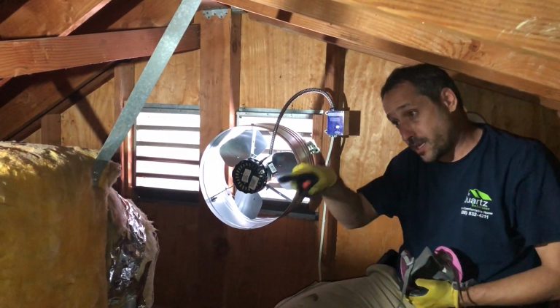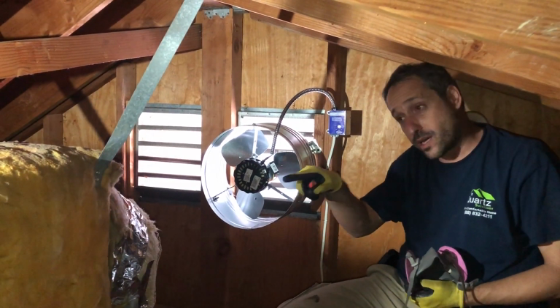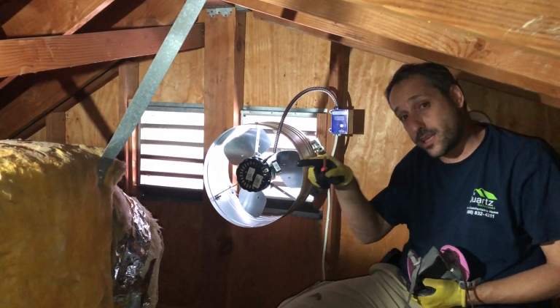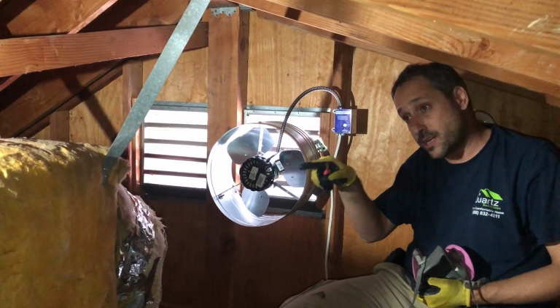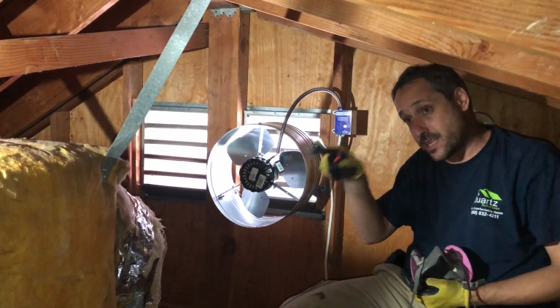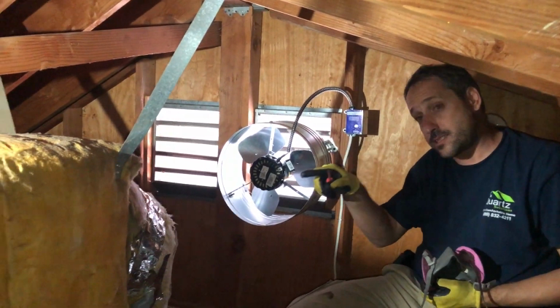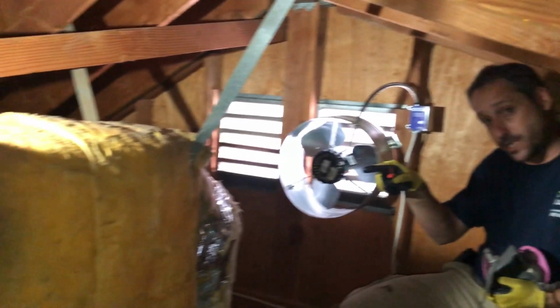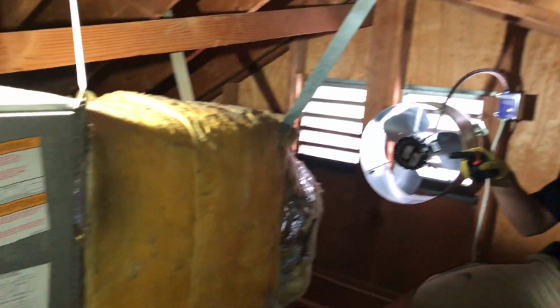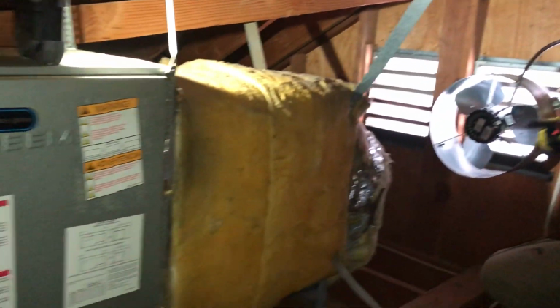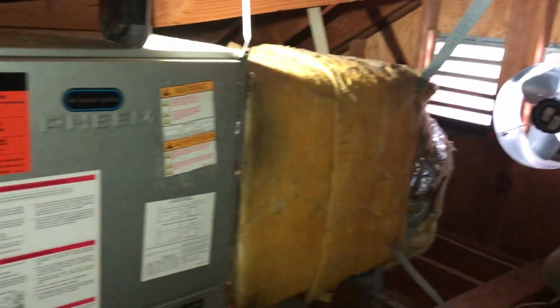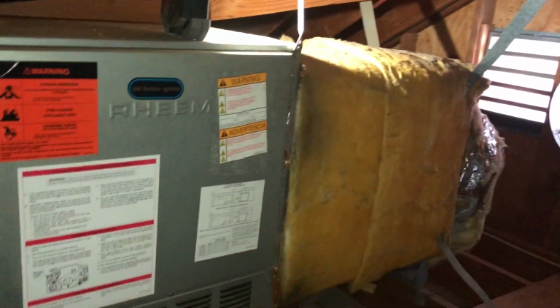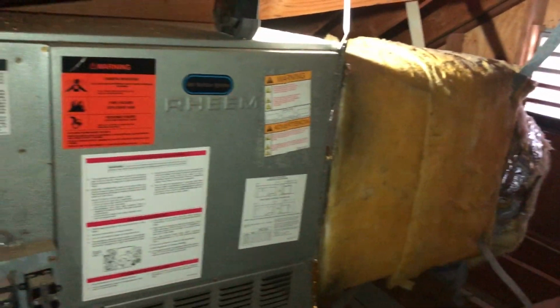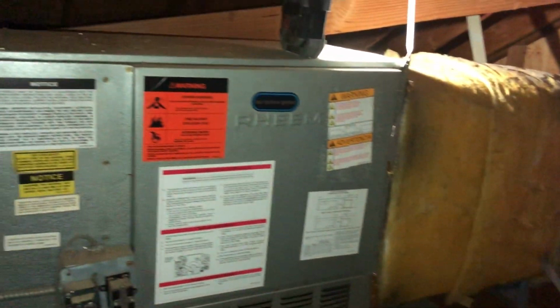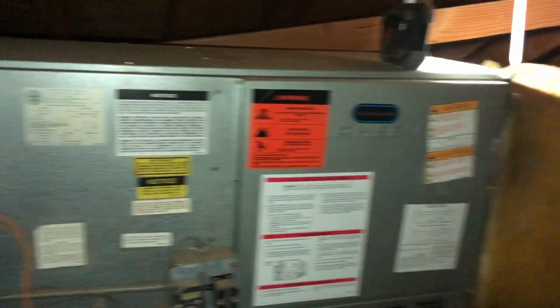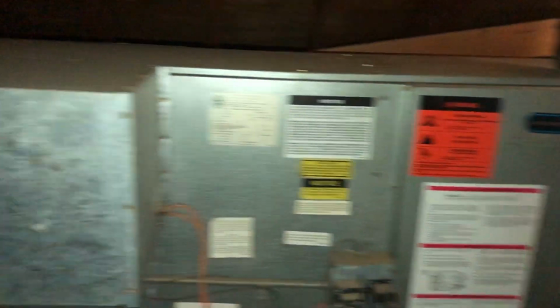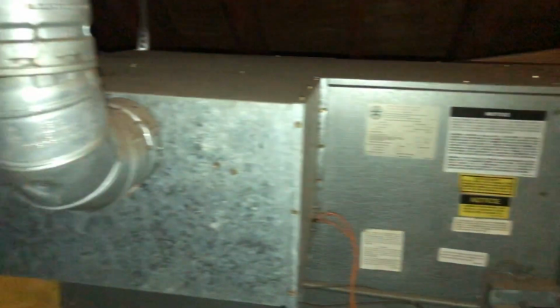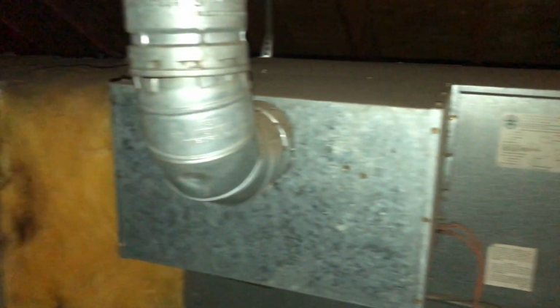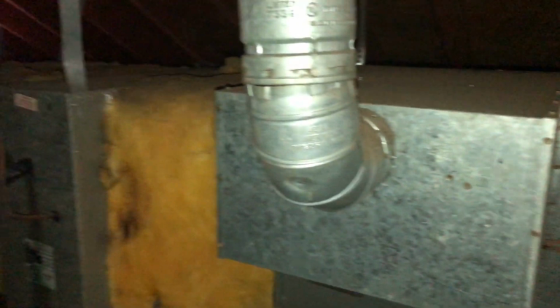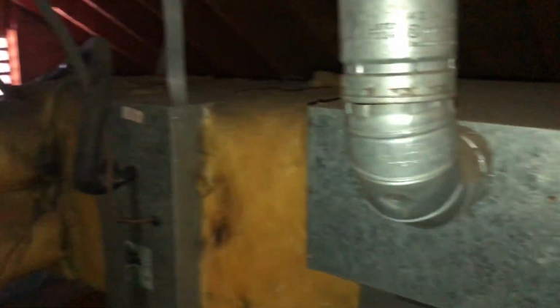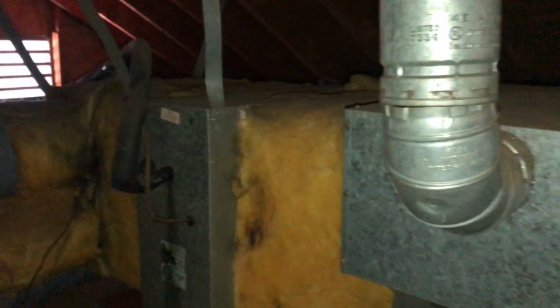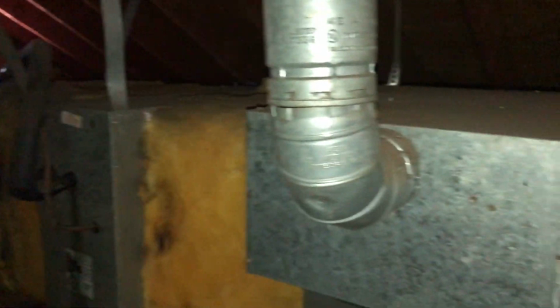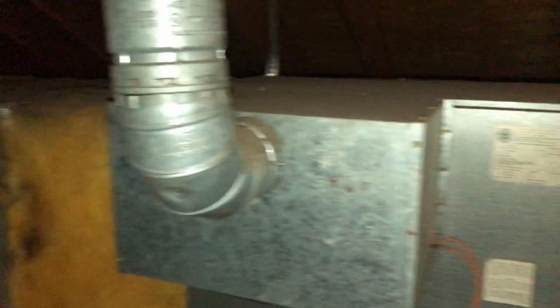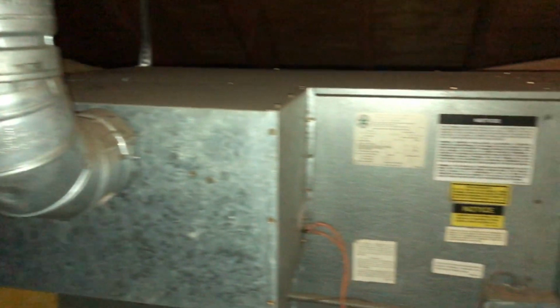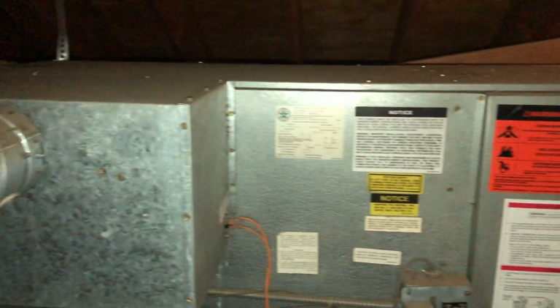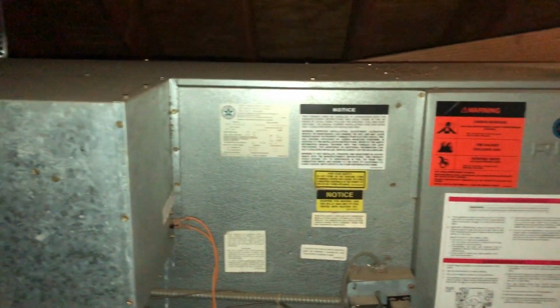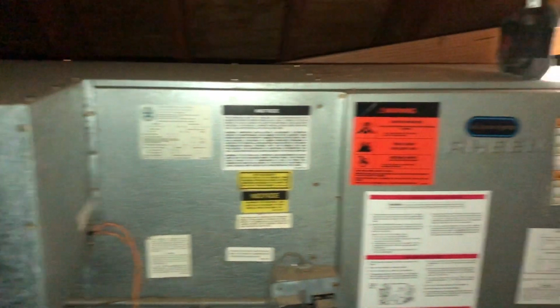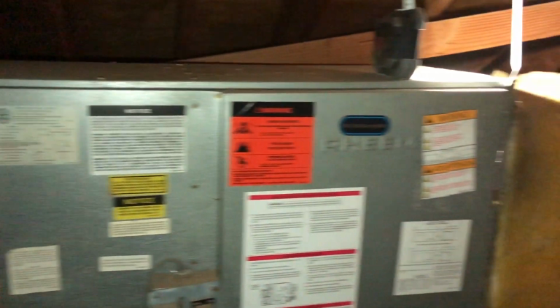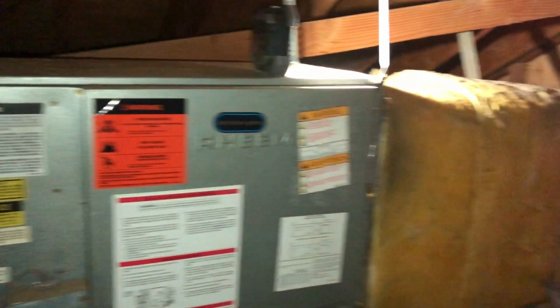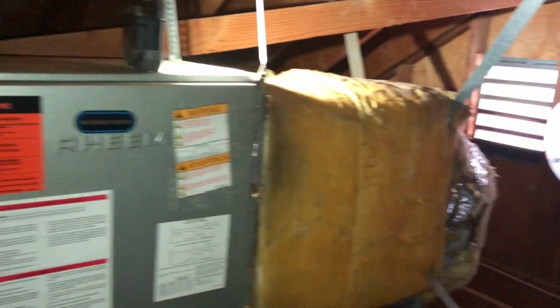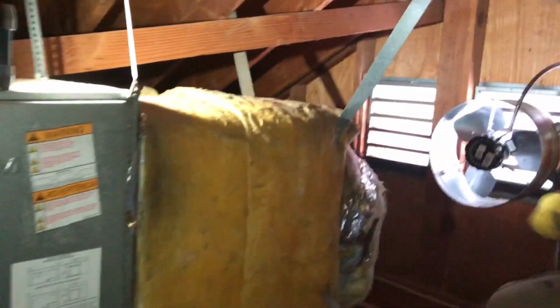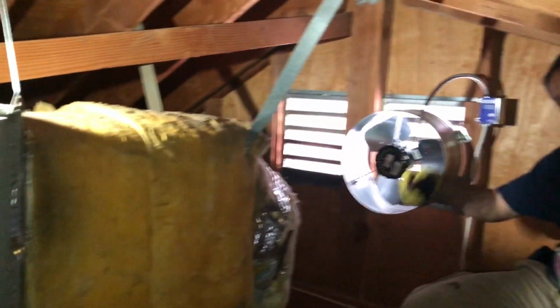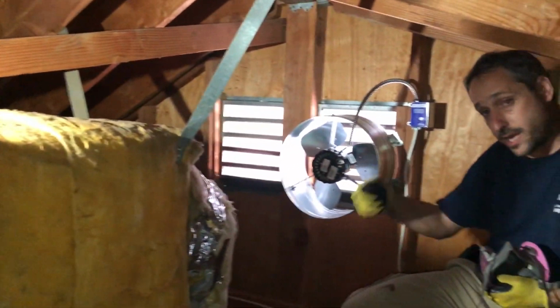And guess what? Sitting here is the AC unit. So if the AC unit needs to cool off air at 150 degrees, everything will work harder and the AC will keep pumping air.